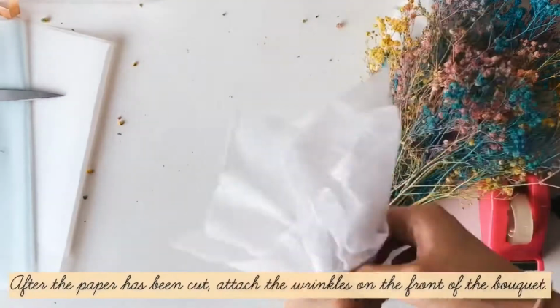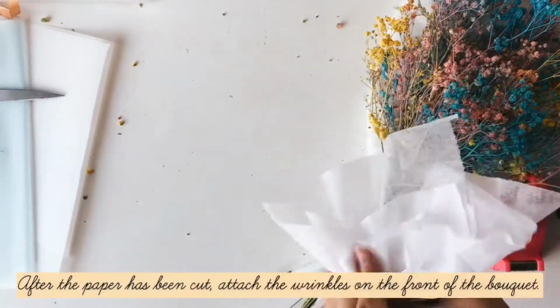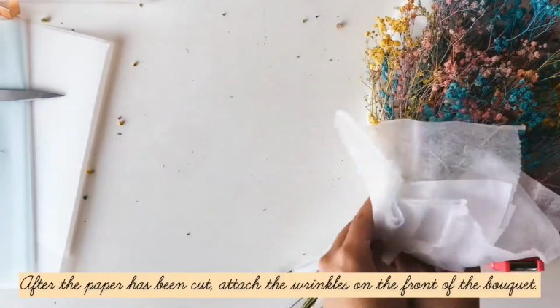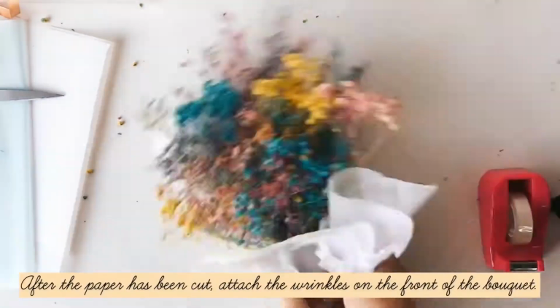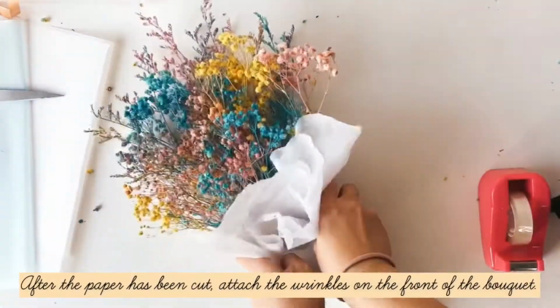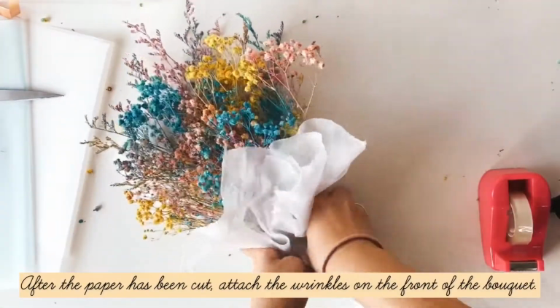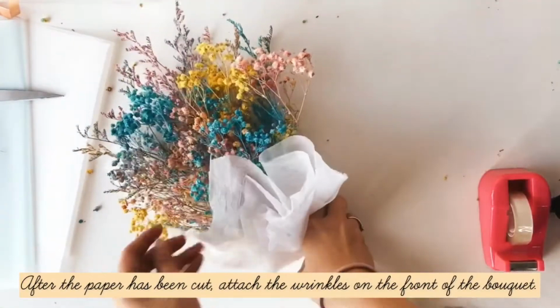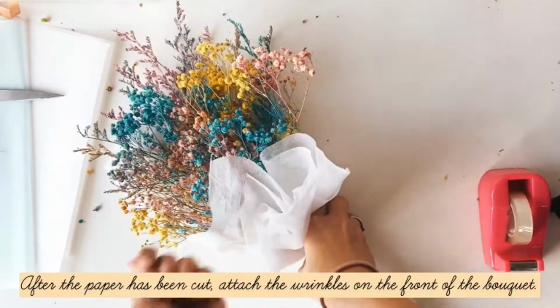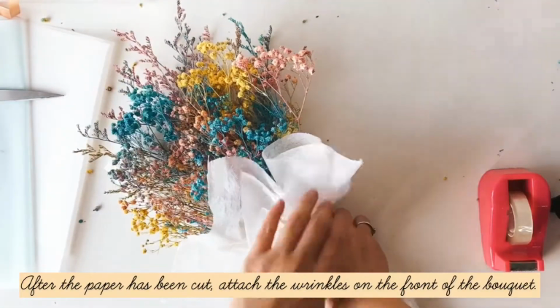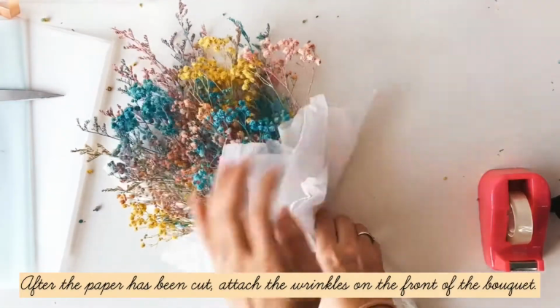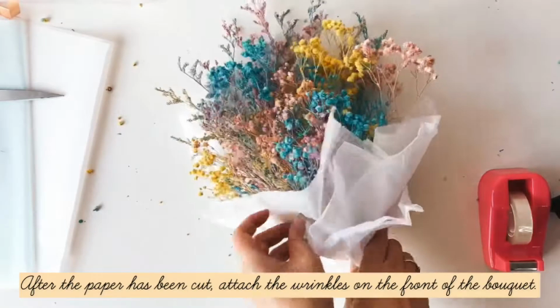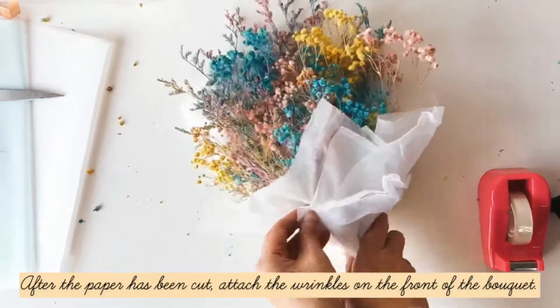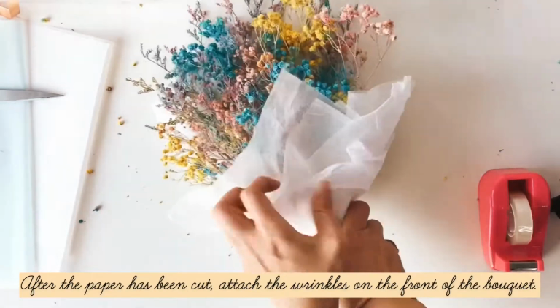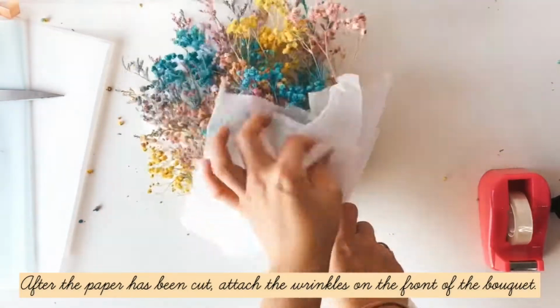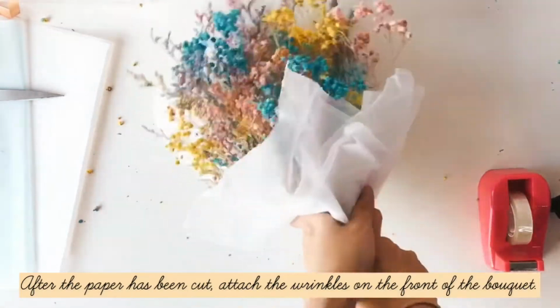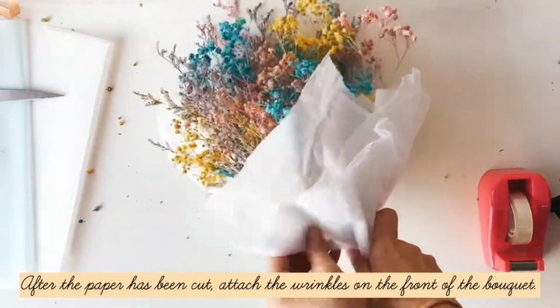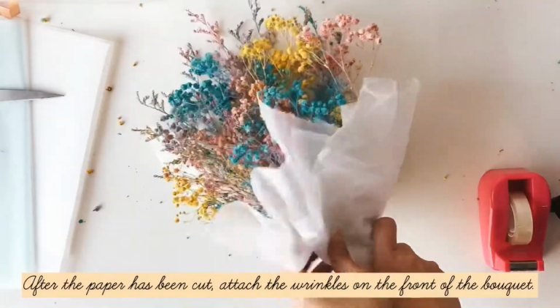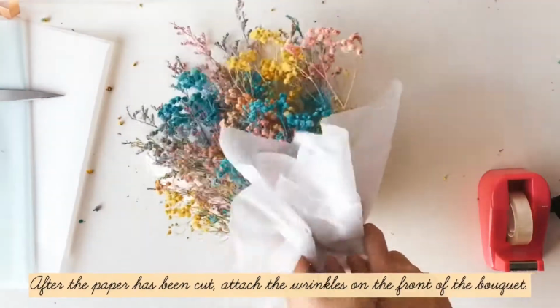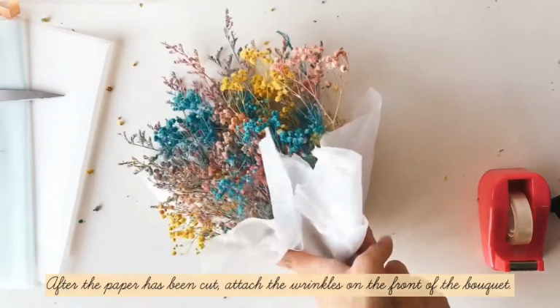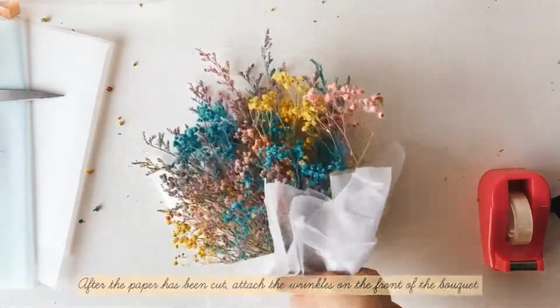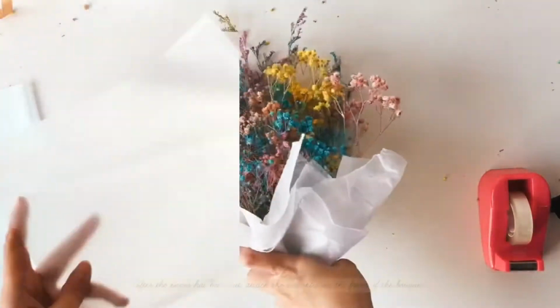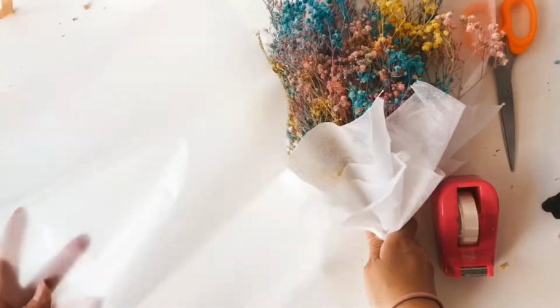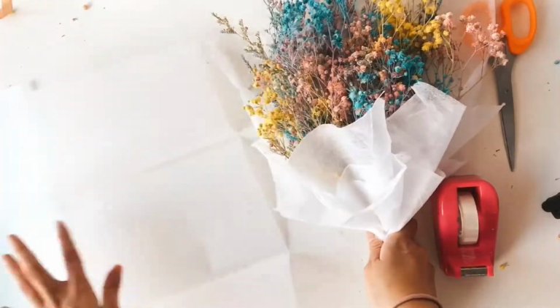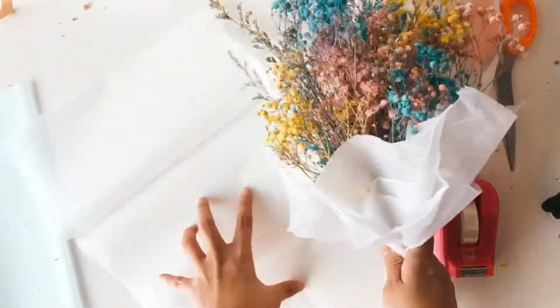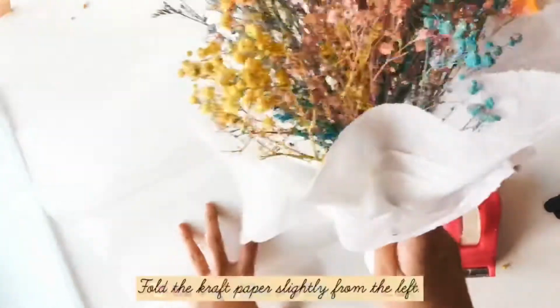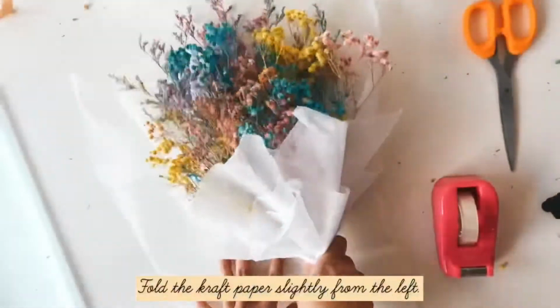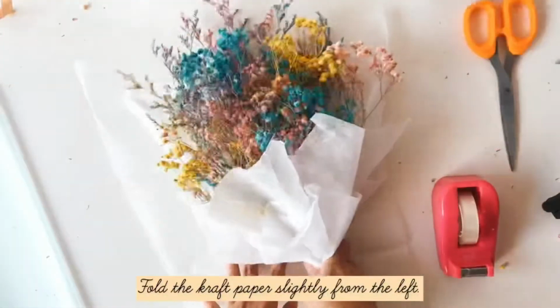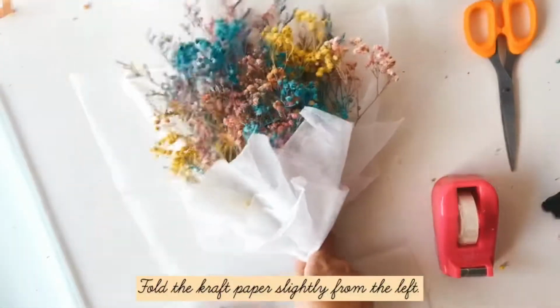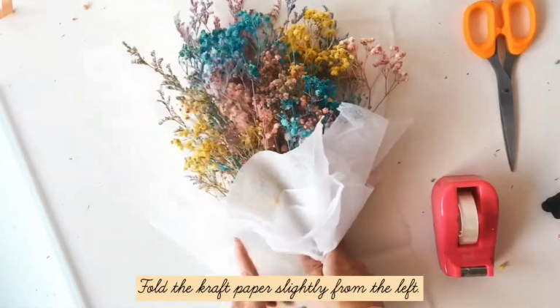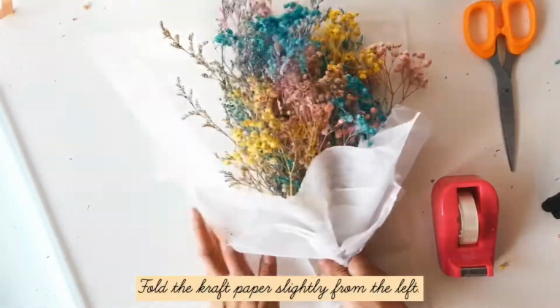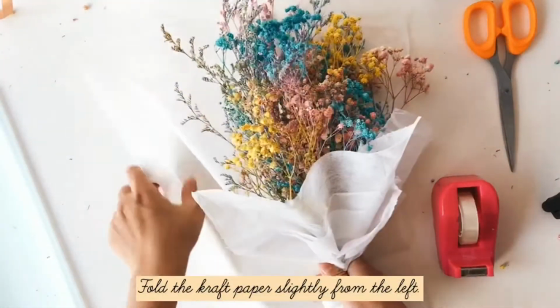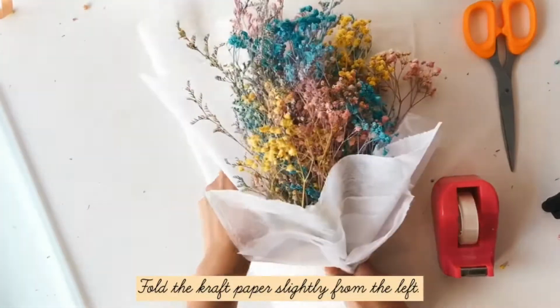After the paper has been cut, attach the pieces on the front of the bouquet. Then fold the cuffed paper slightly from the left.